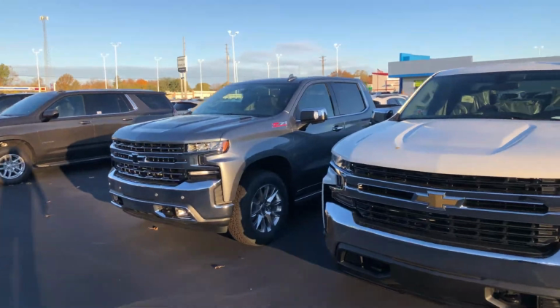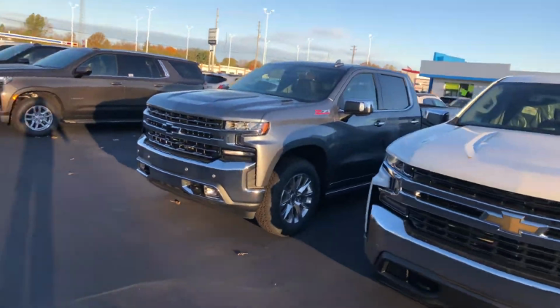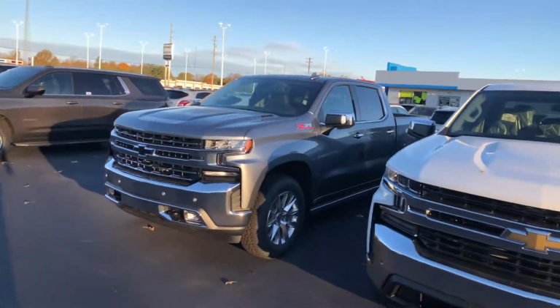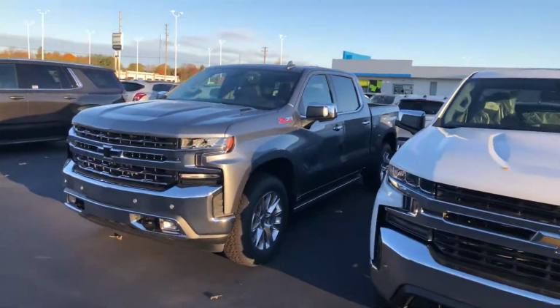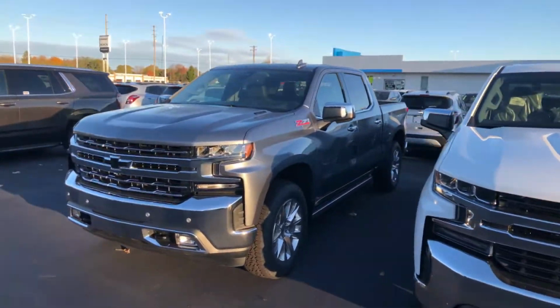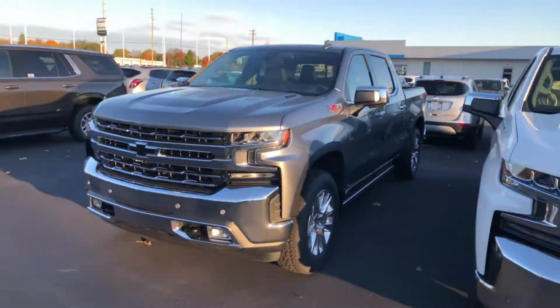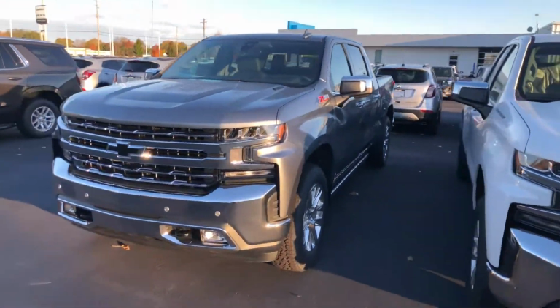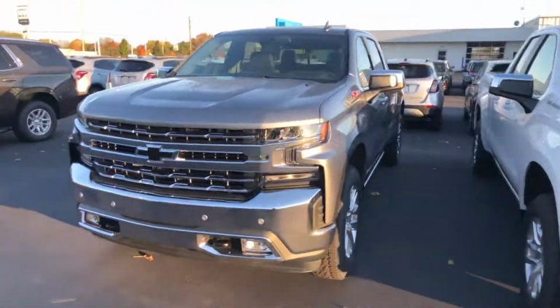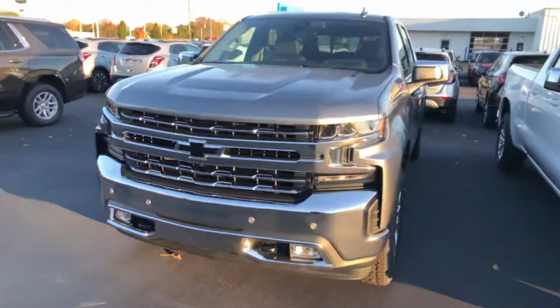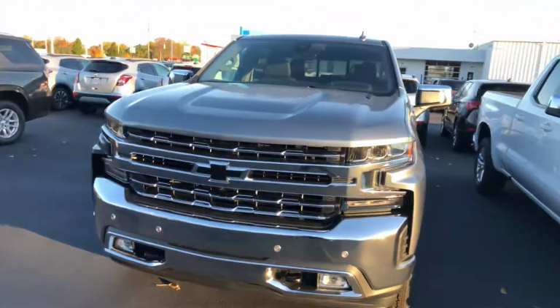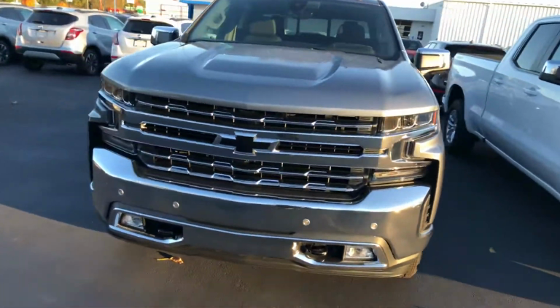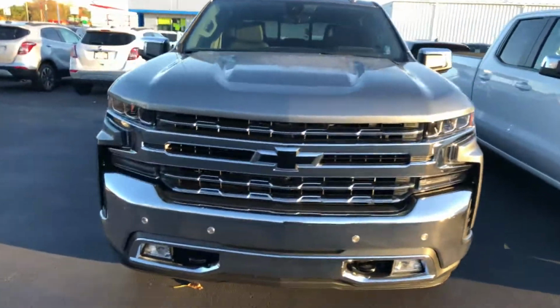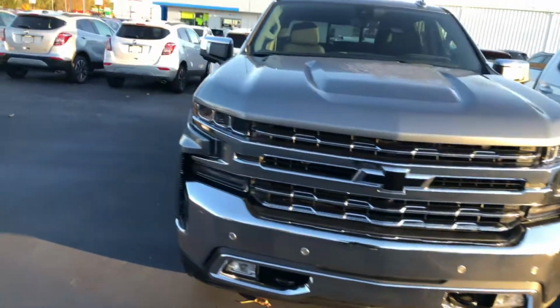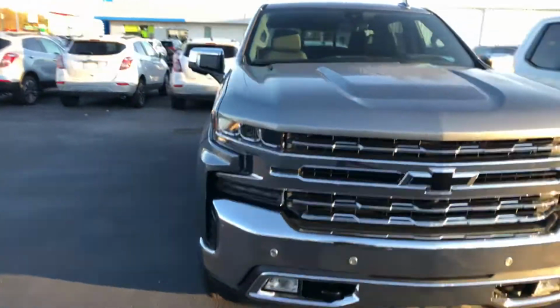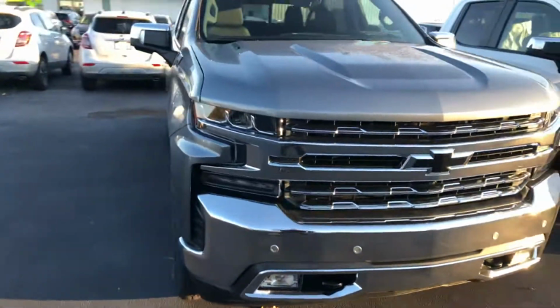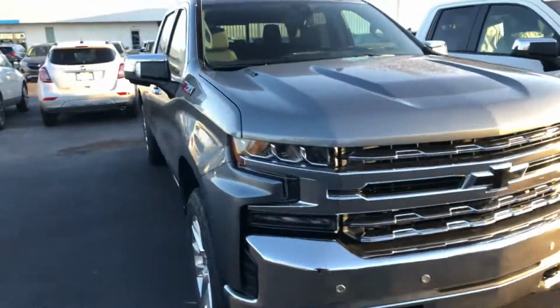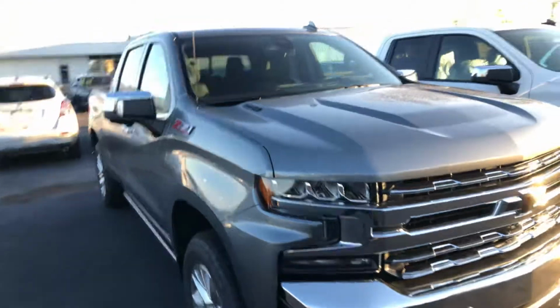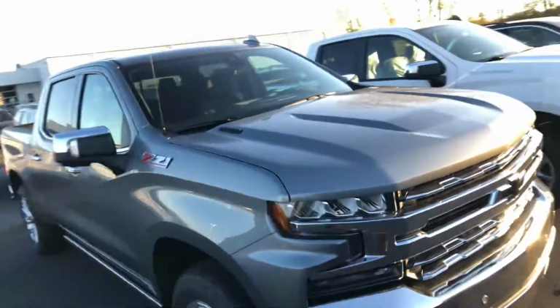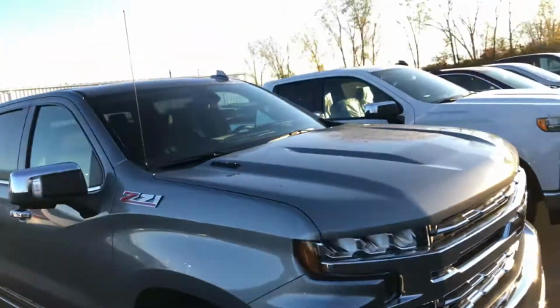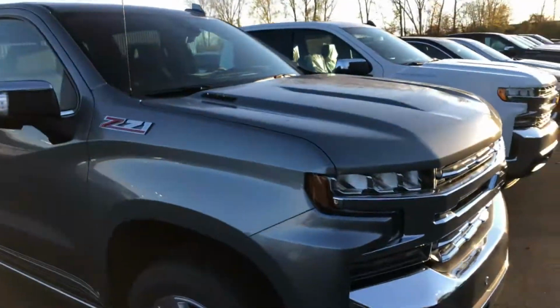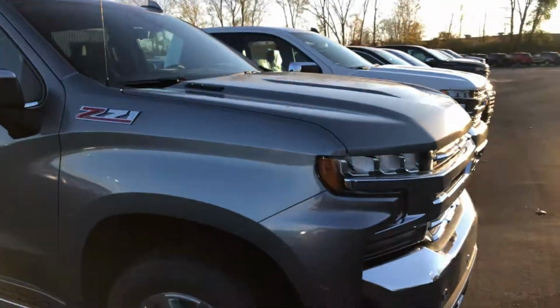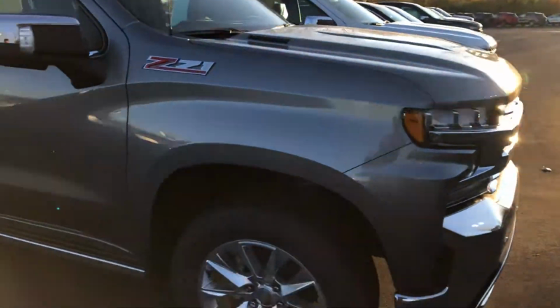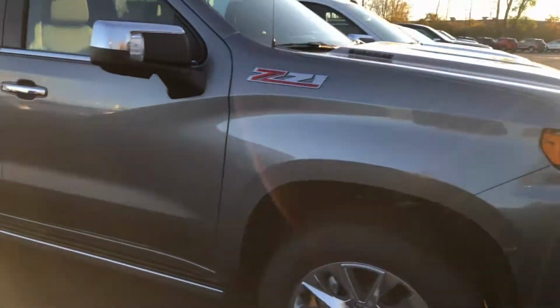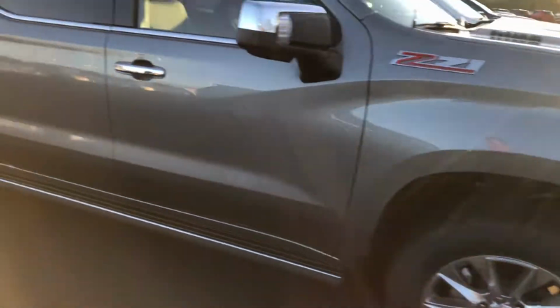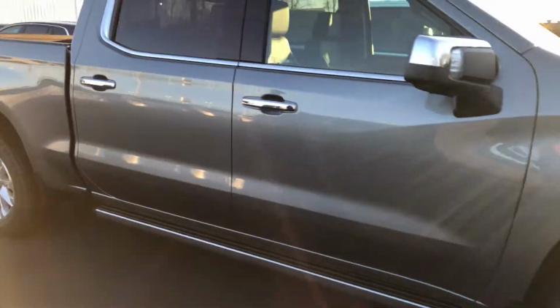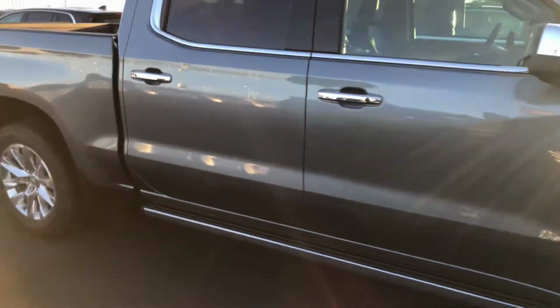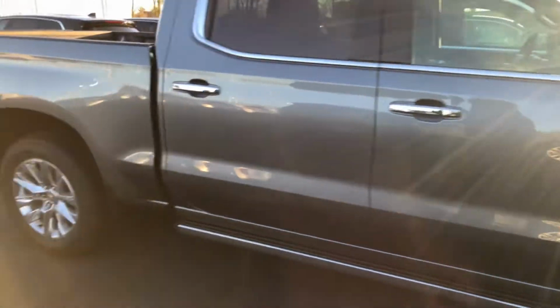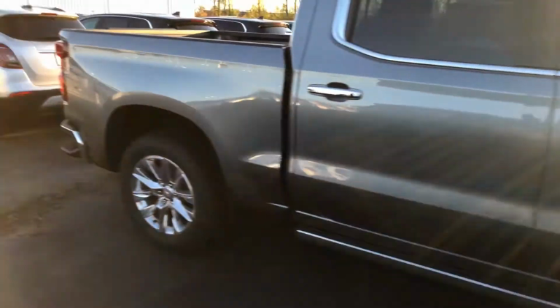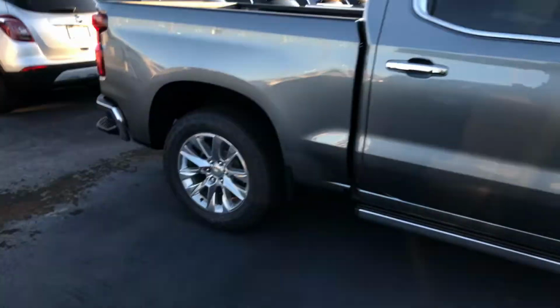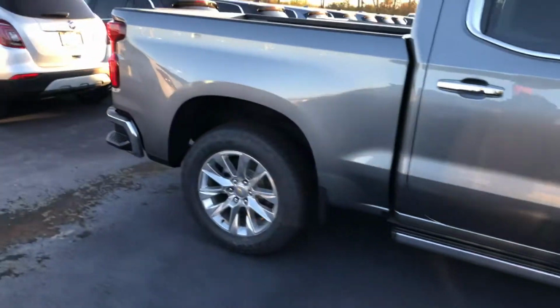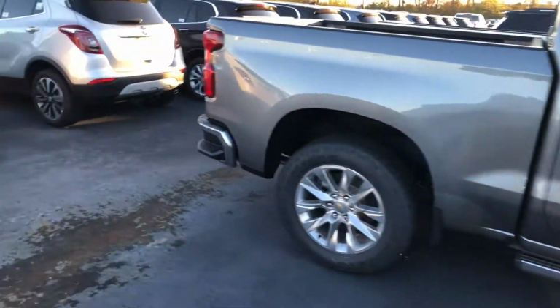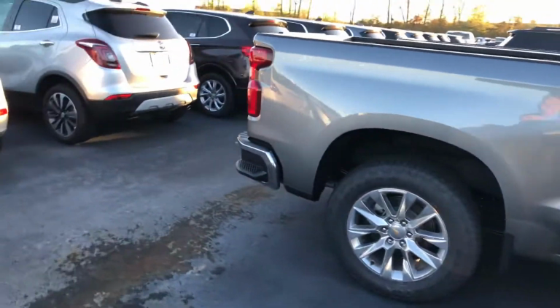And then this one down here is a pretty cool one. It is an LTZ Duramax Z71. It's already got your blacked out badging, your black bow ties. Really sweet-looking truck.